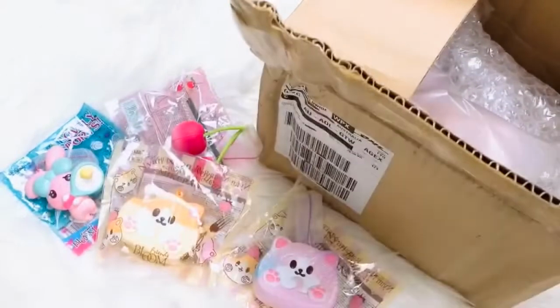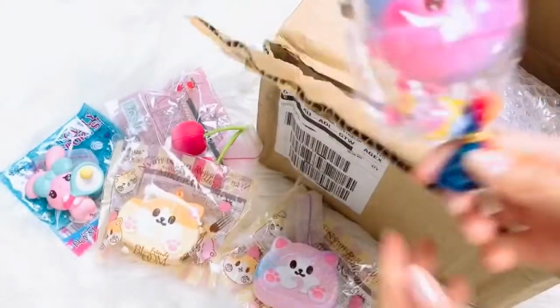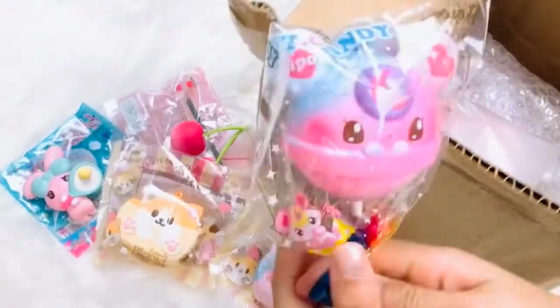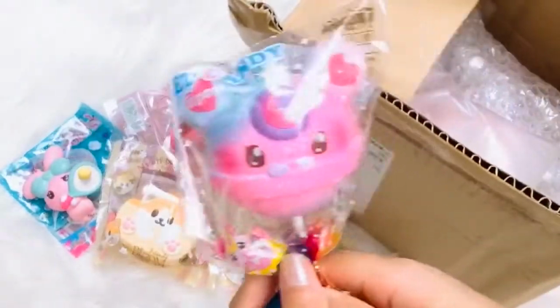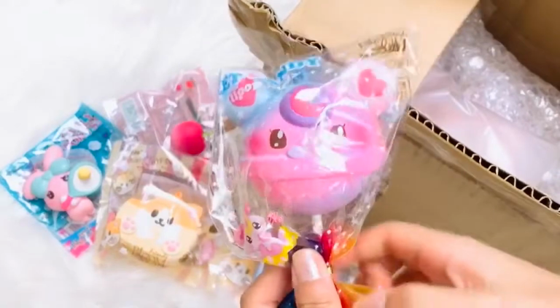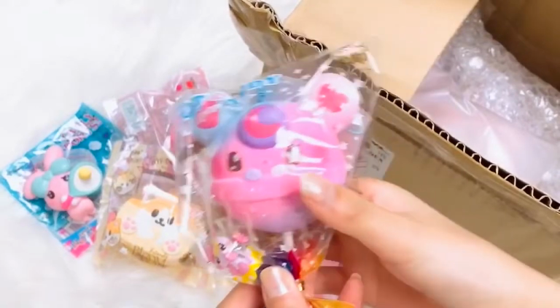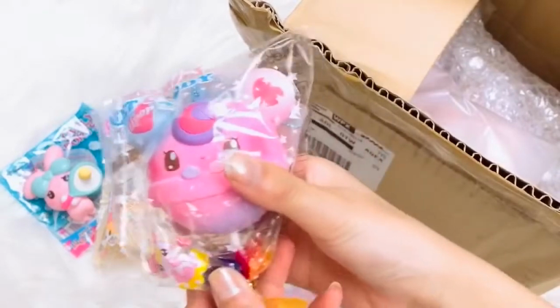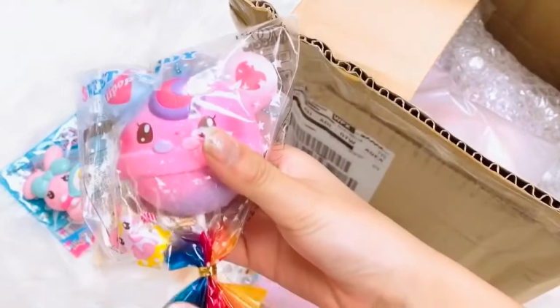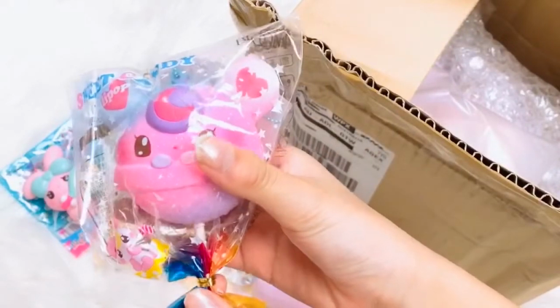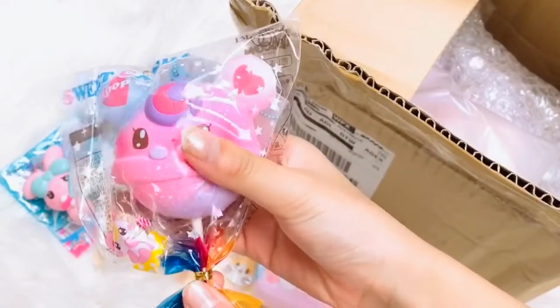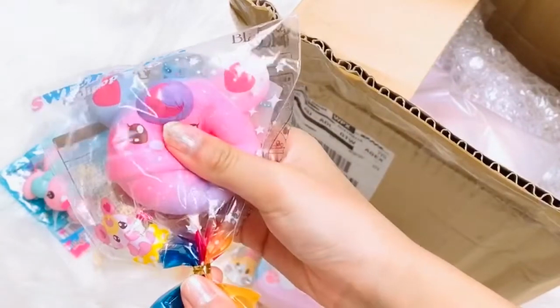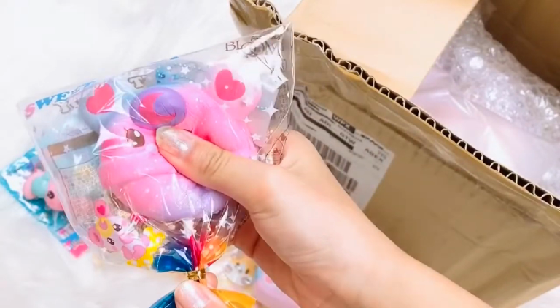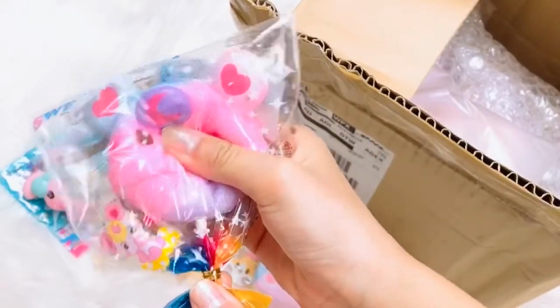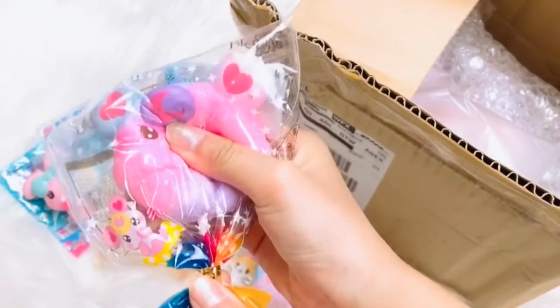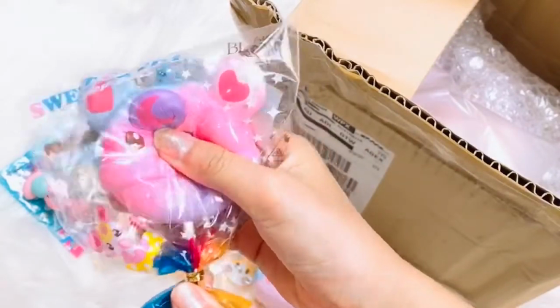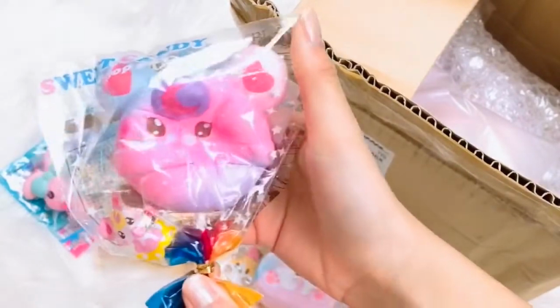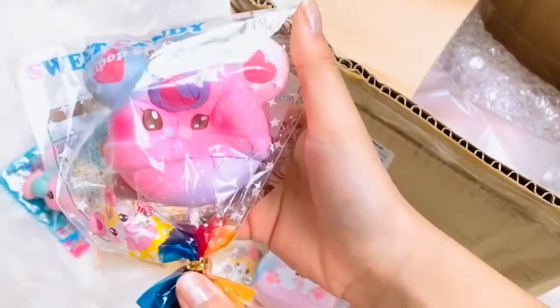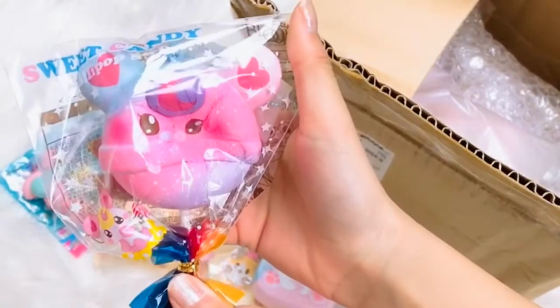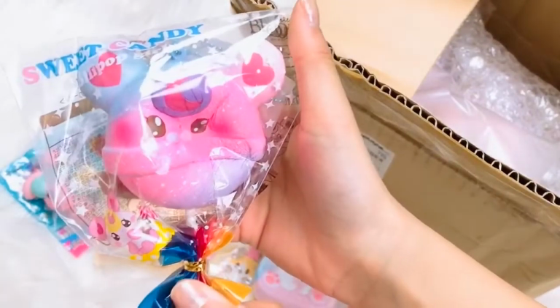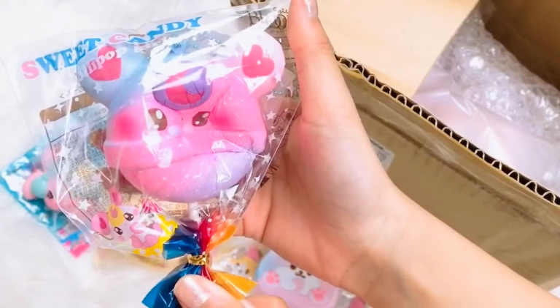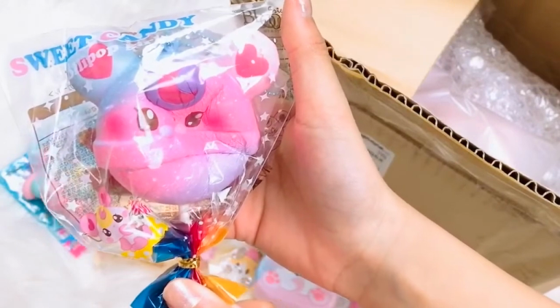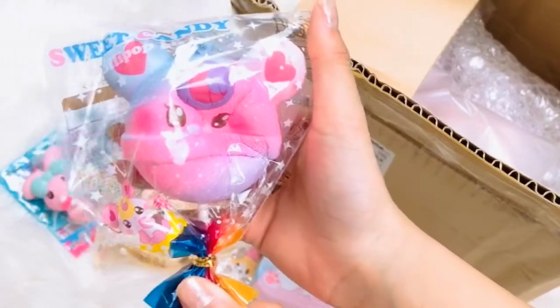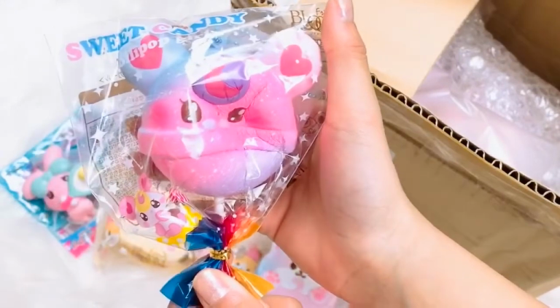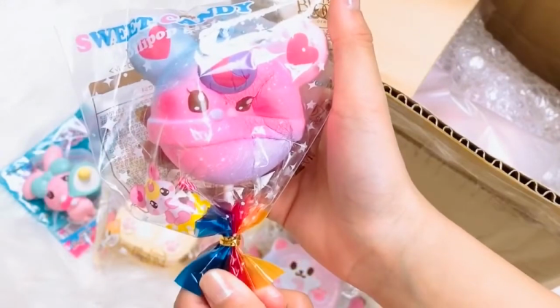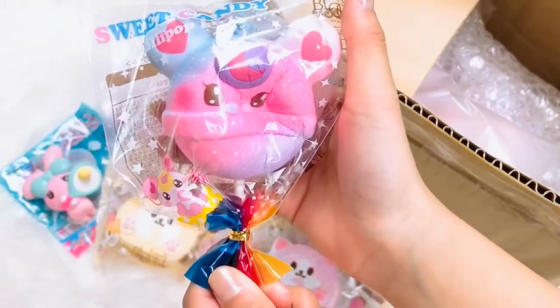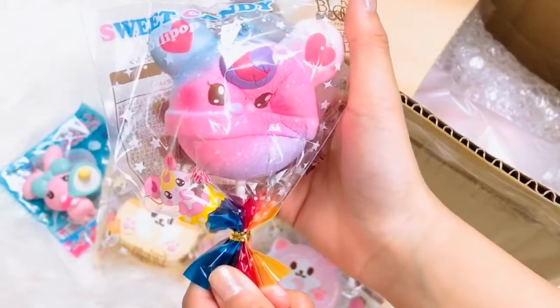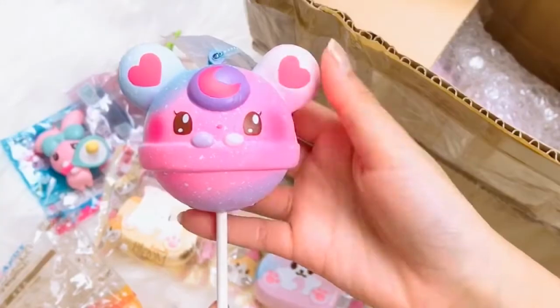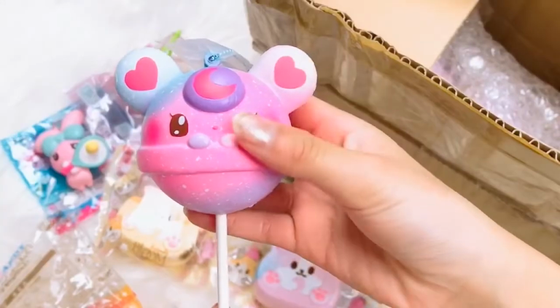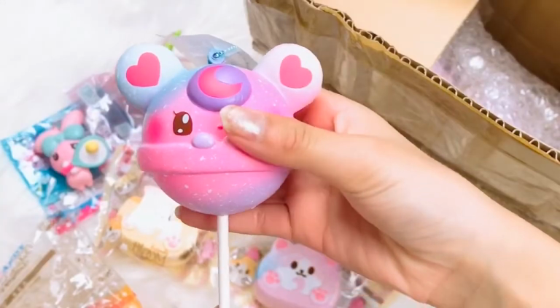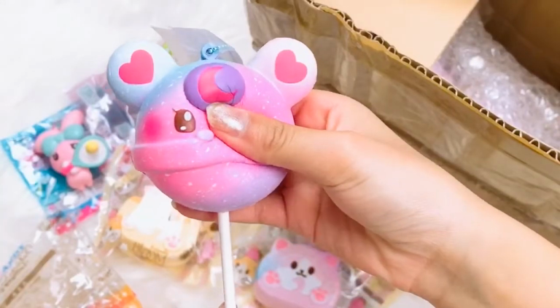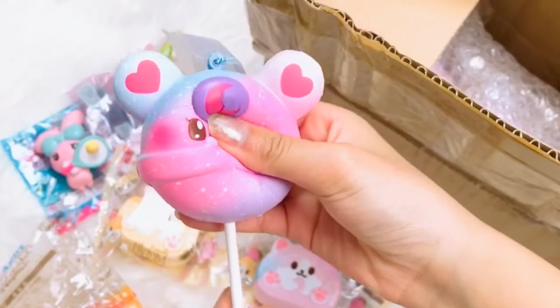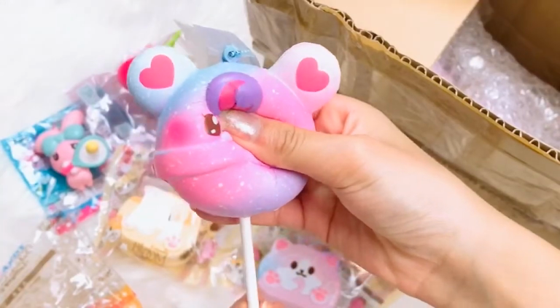We got the limited edition lollipop girl sweet candy — it is like a dark aurora. It is so cute.